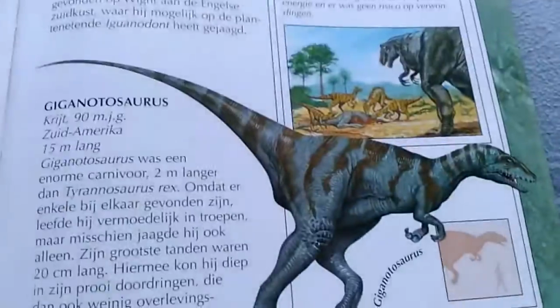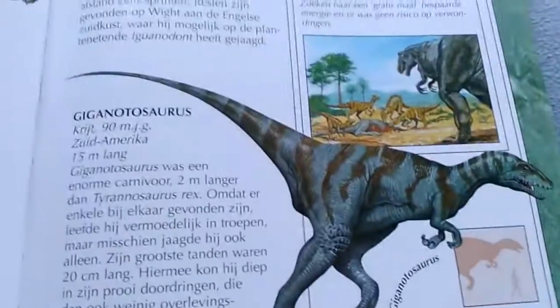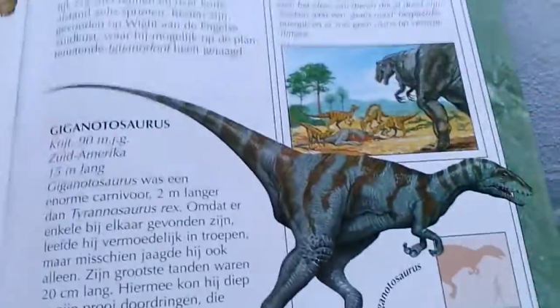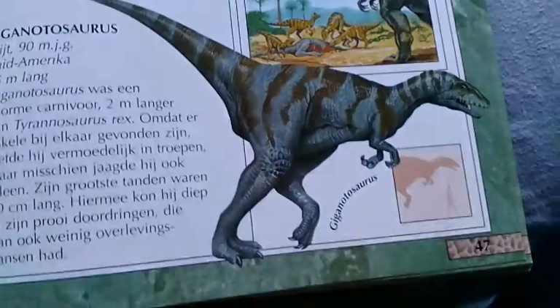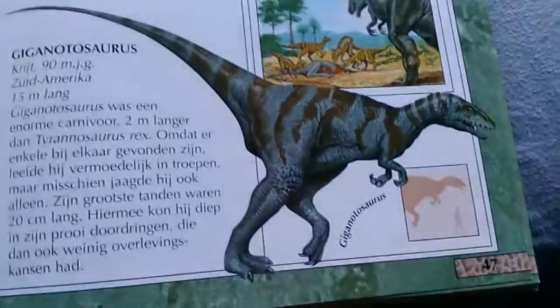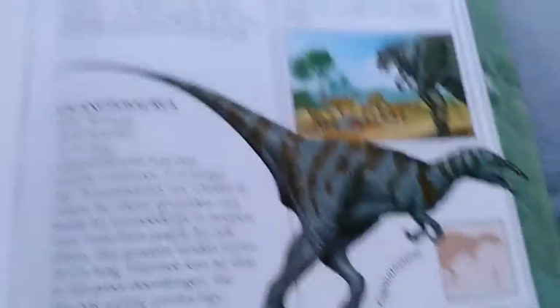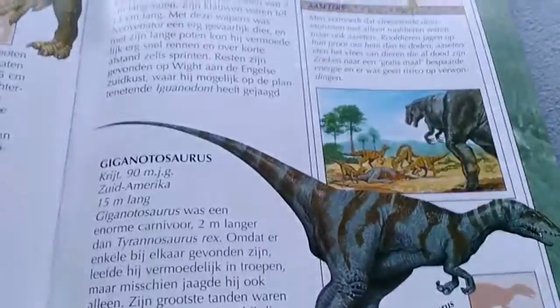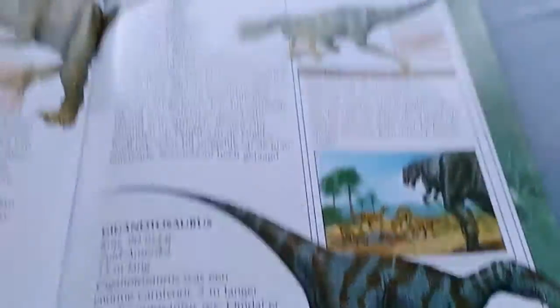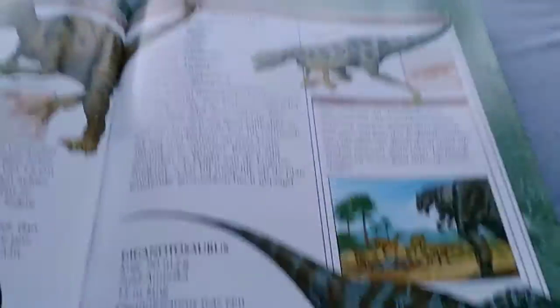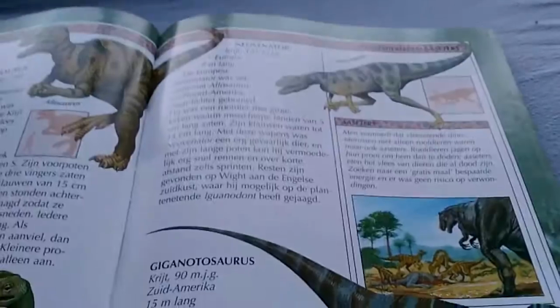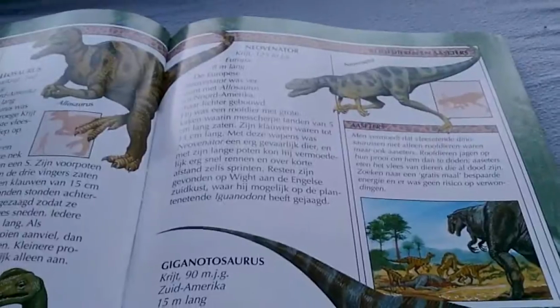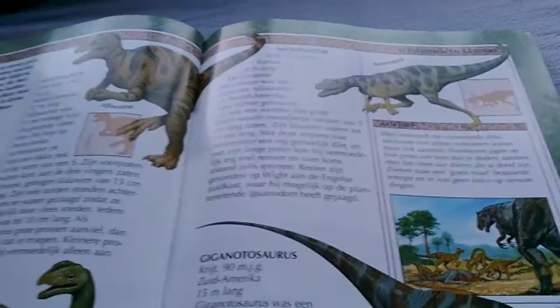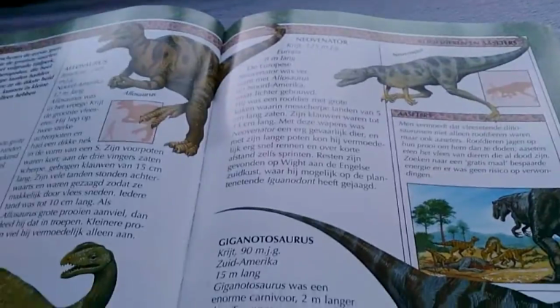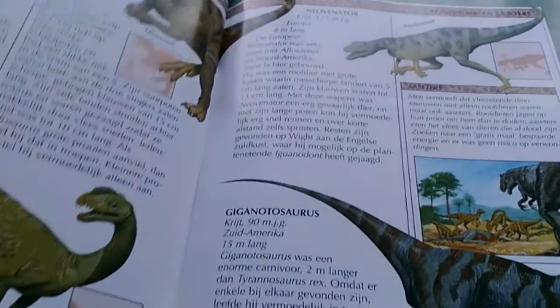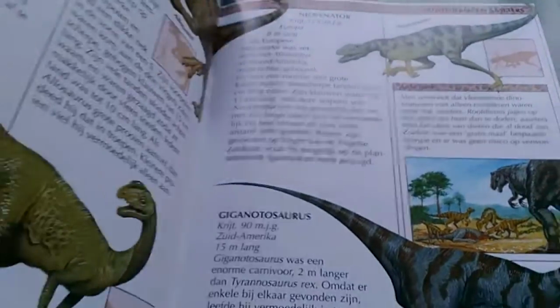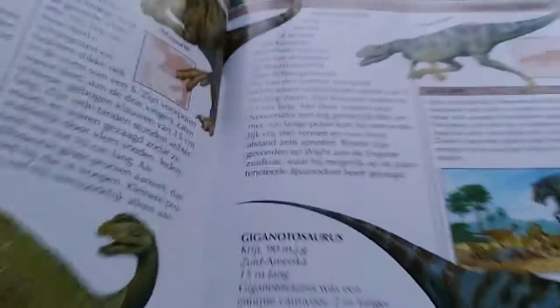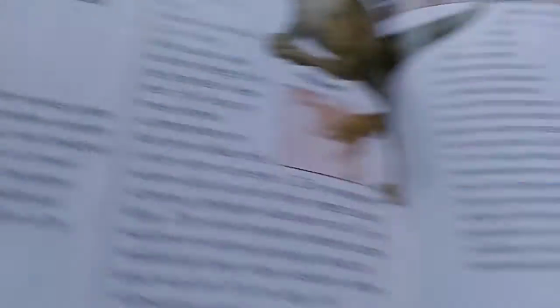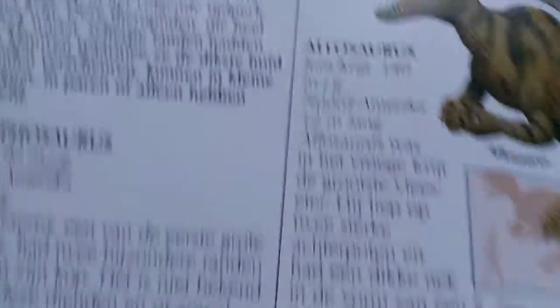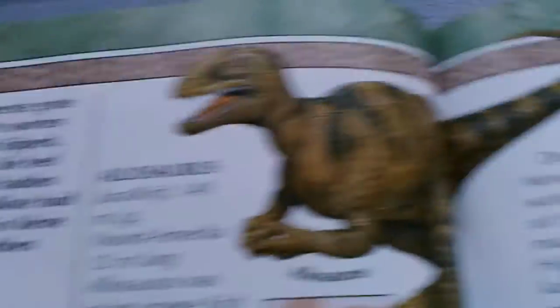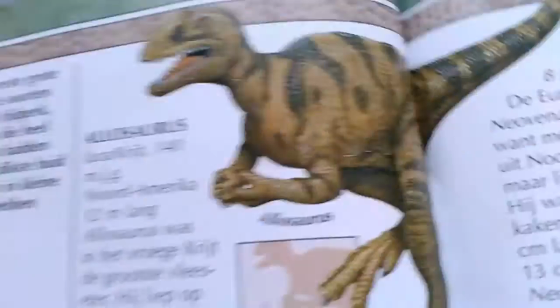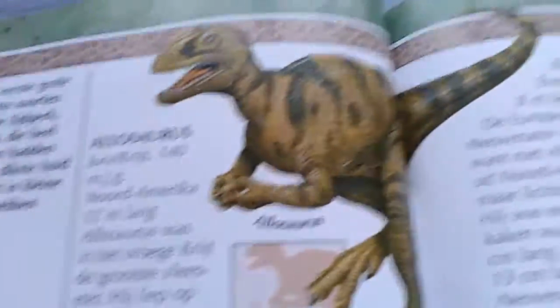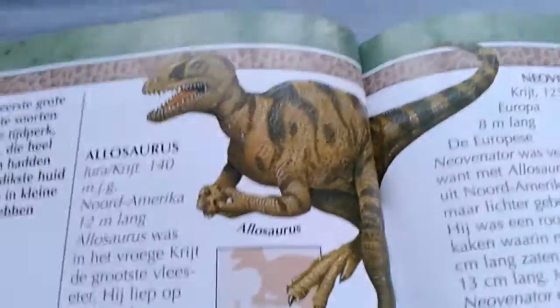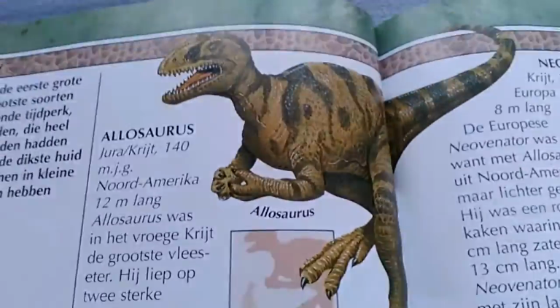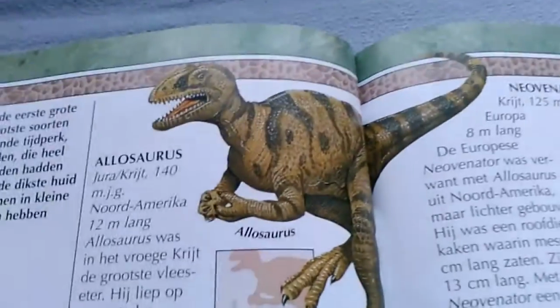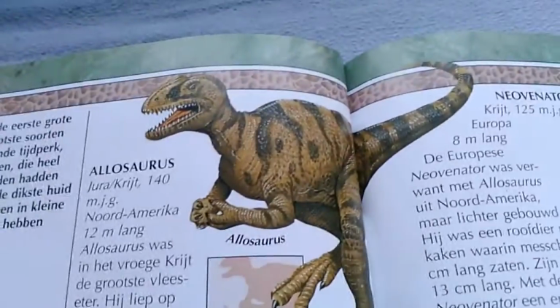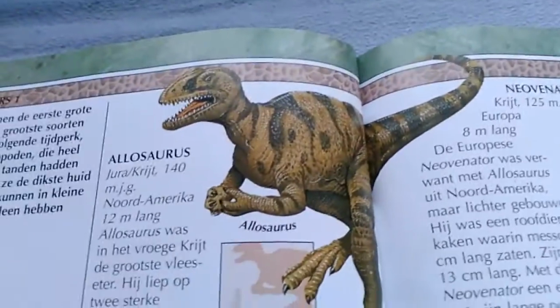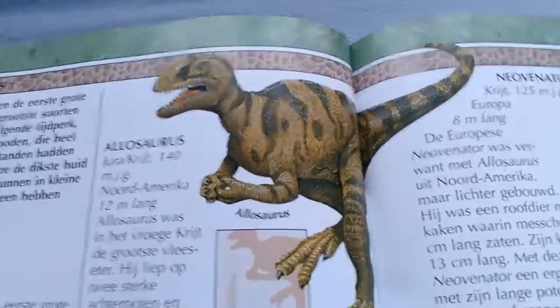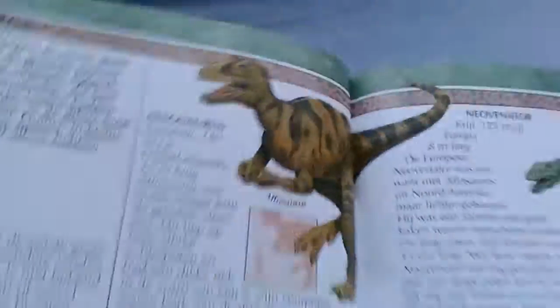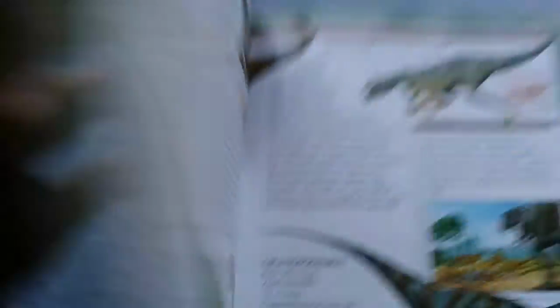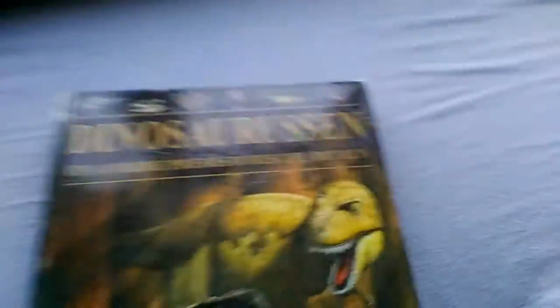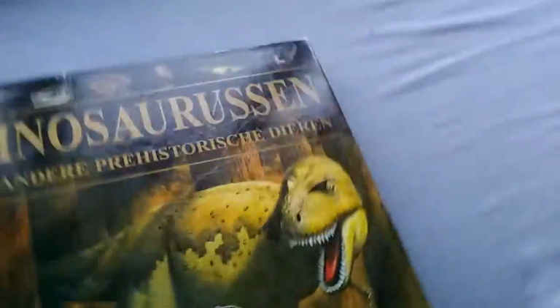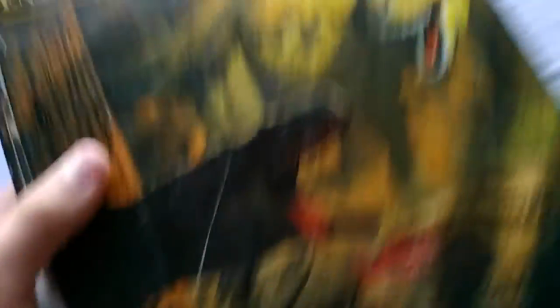Giganotosaurus — the master! And here, for George Blasing, Allosaurus. Next one is this one.